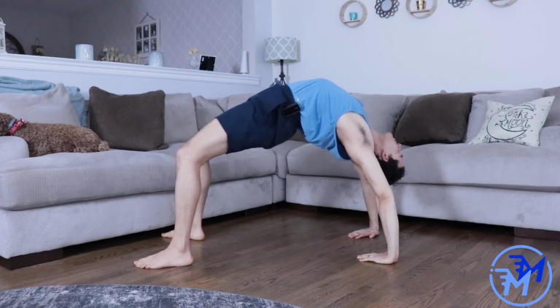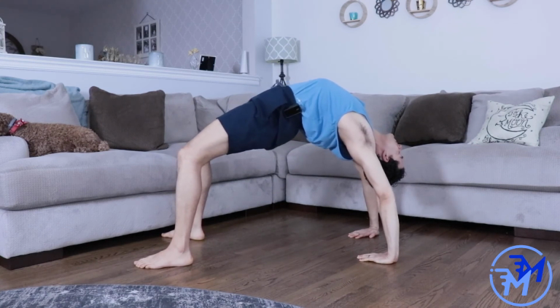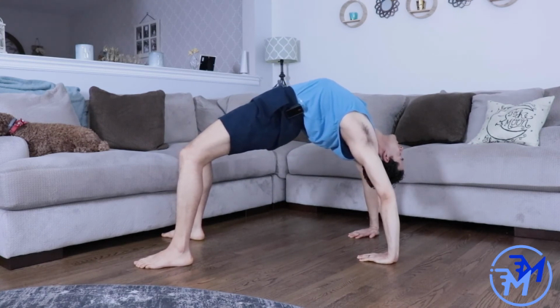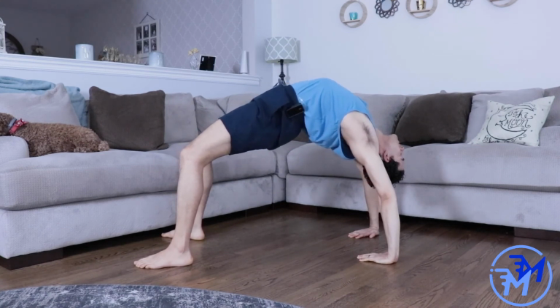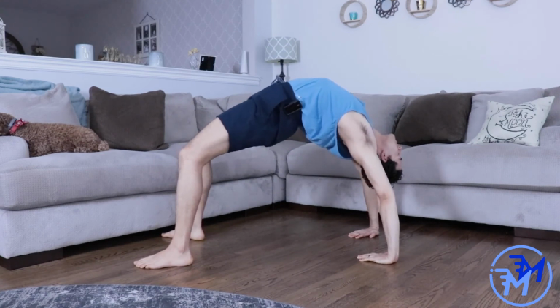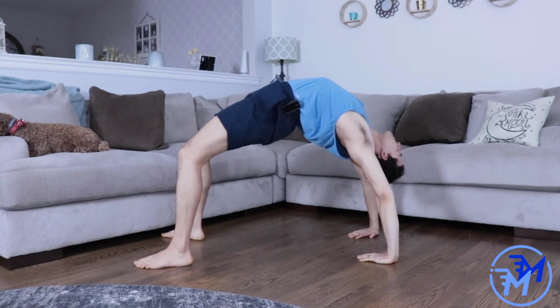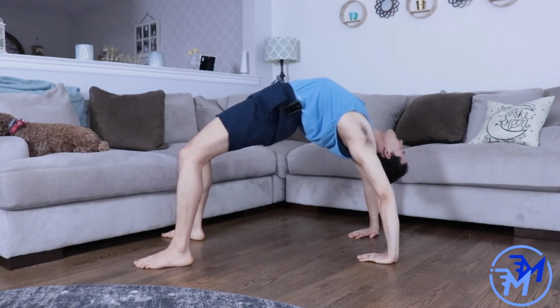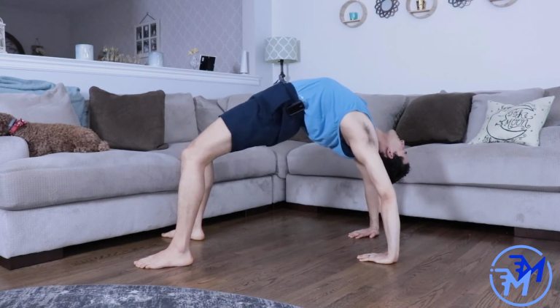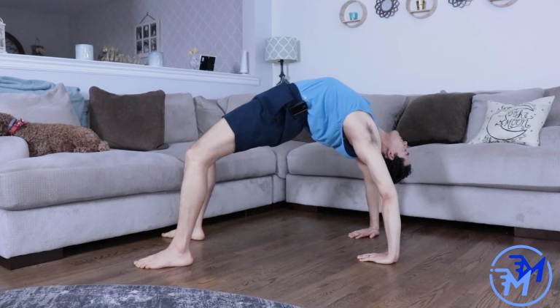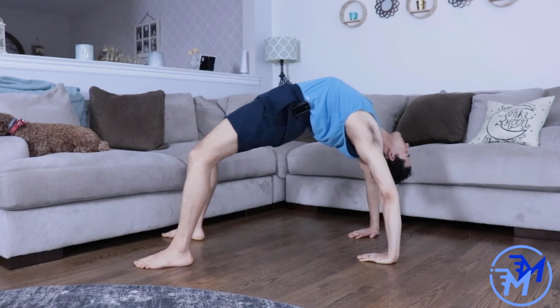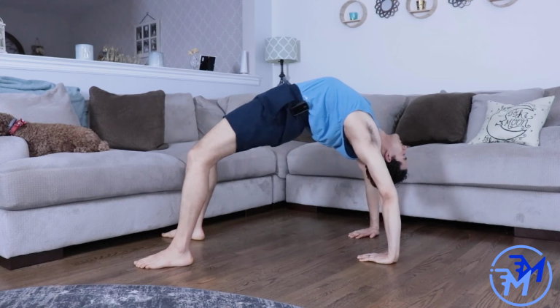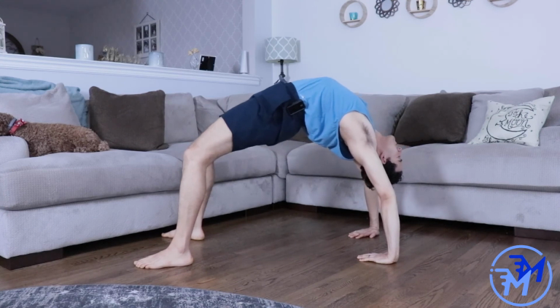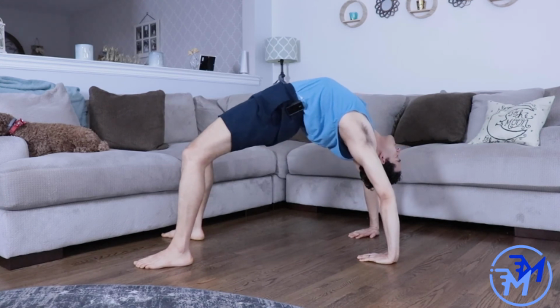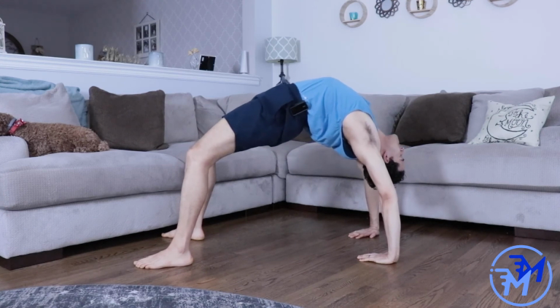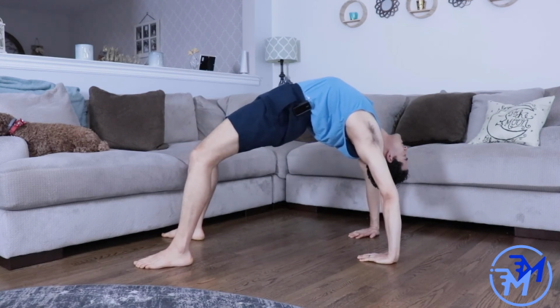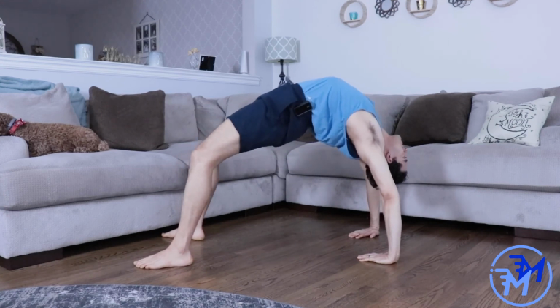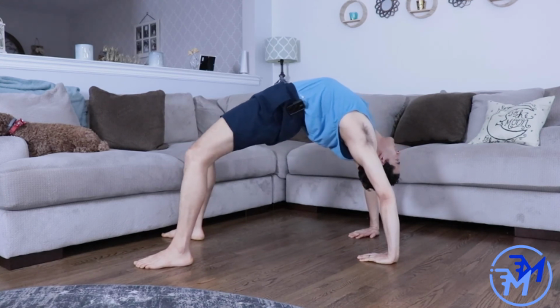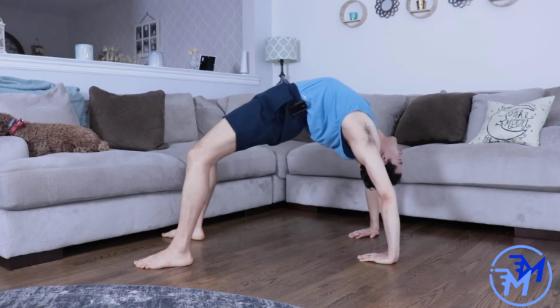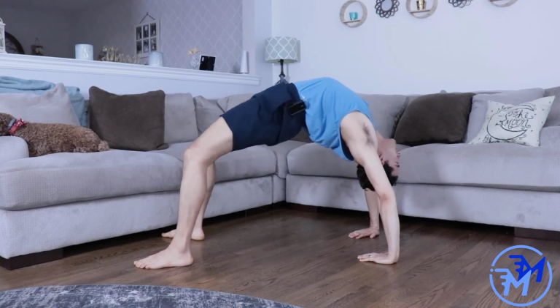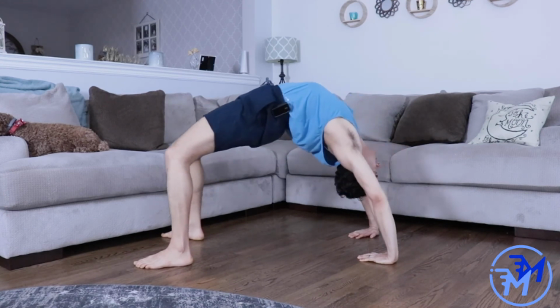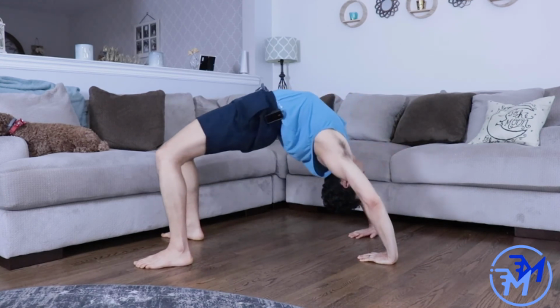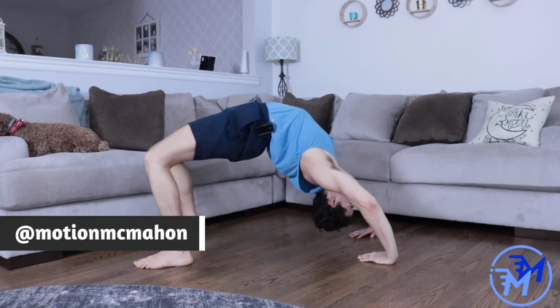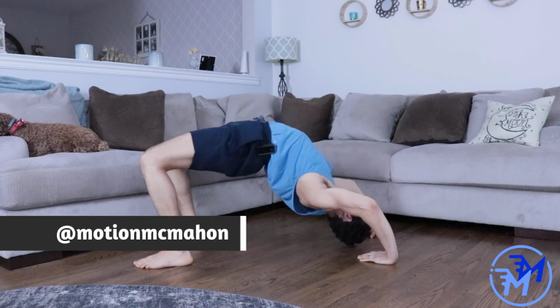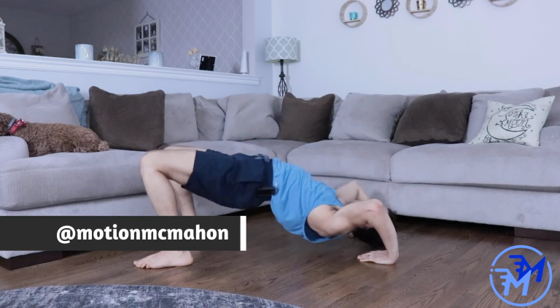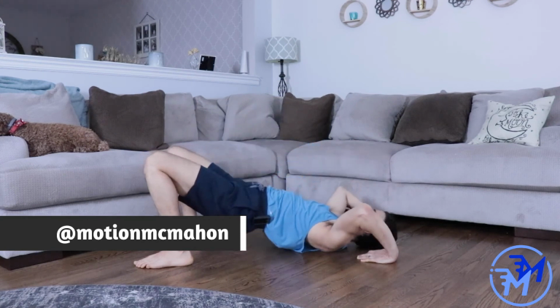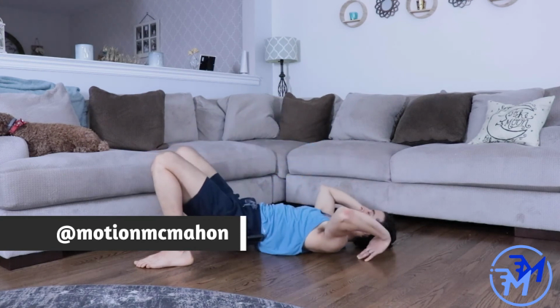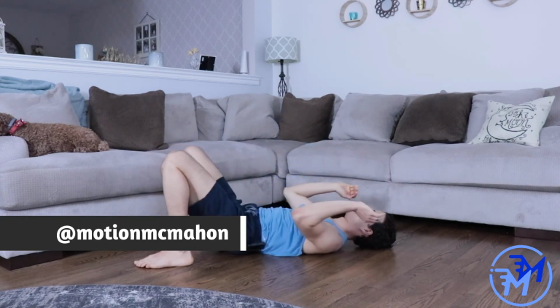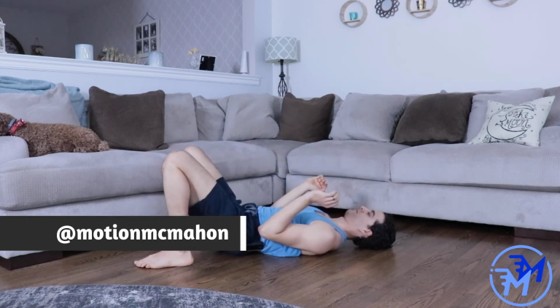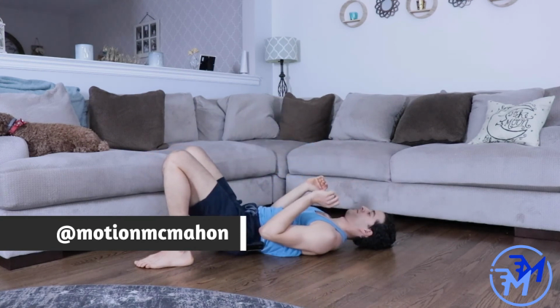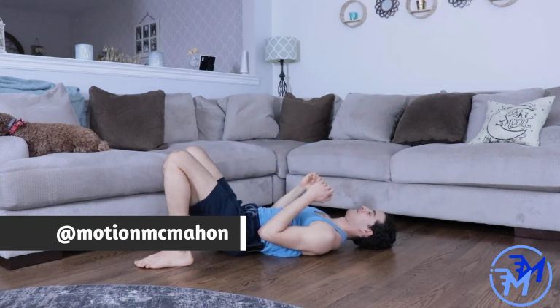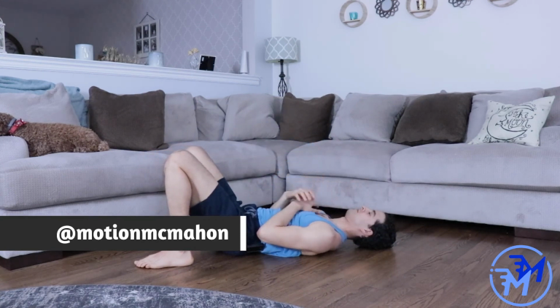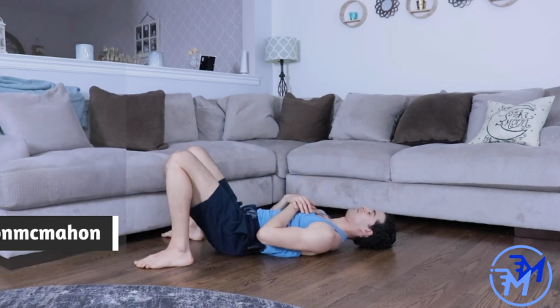I hope these variations were helpful for you, and if you like them, go ahead and post them on social media. Tag me at motionmcmahon and let's see what you can do with your pulls.